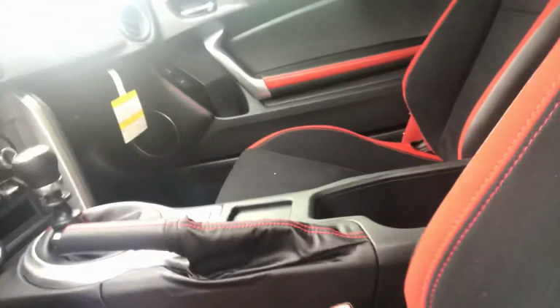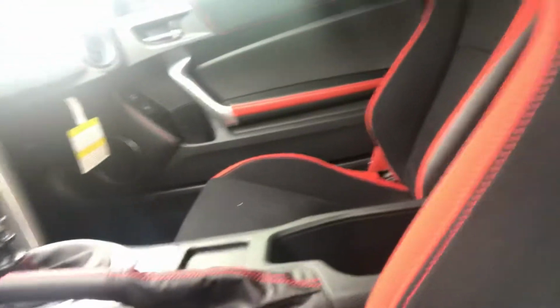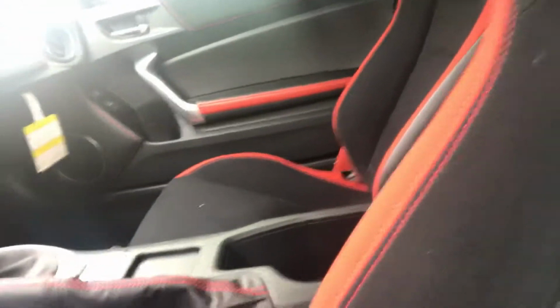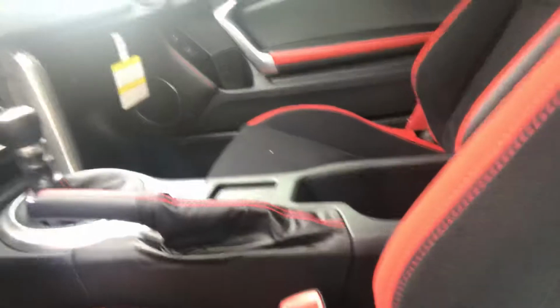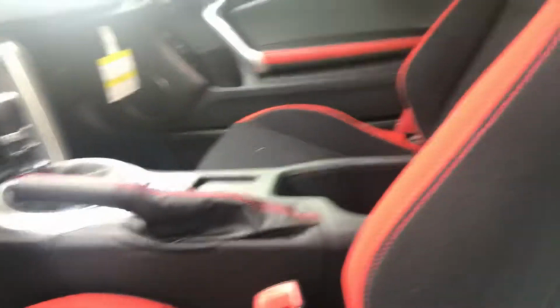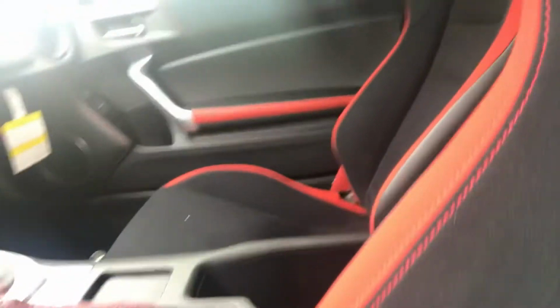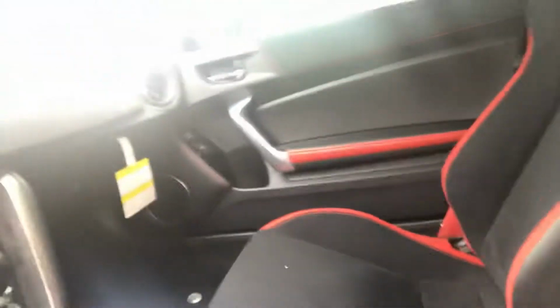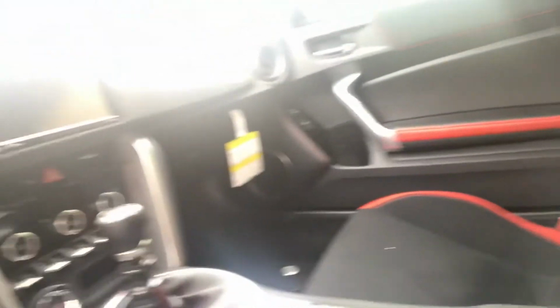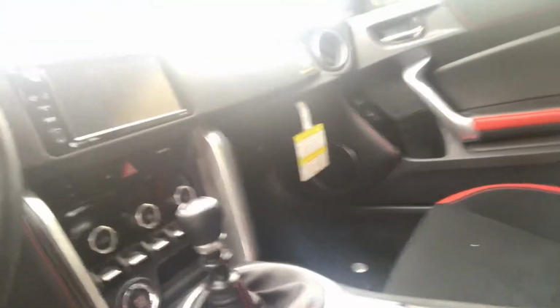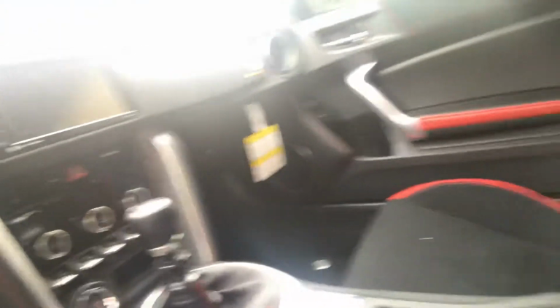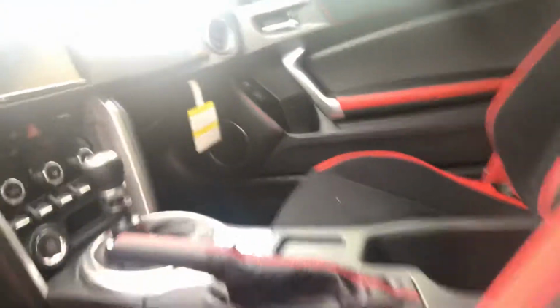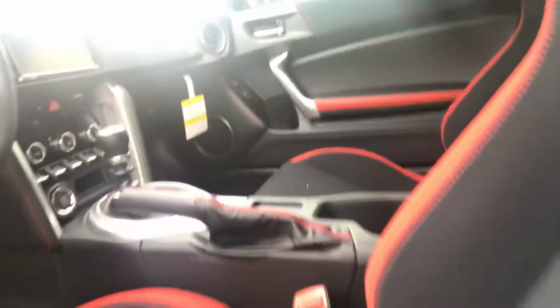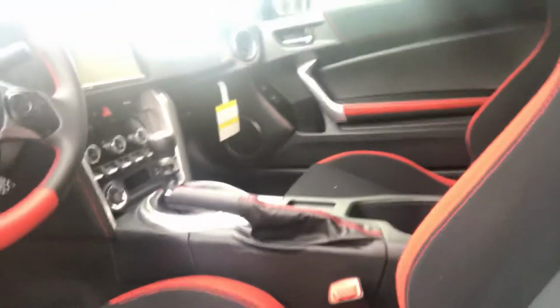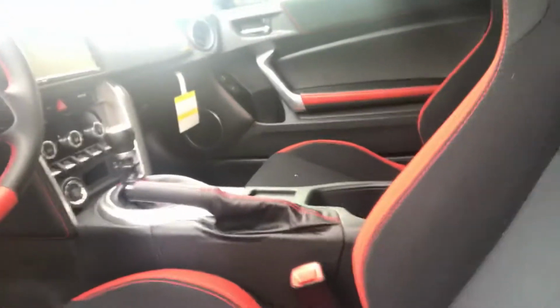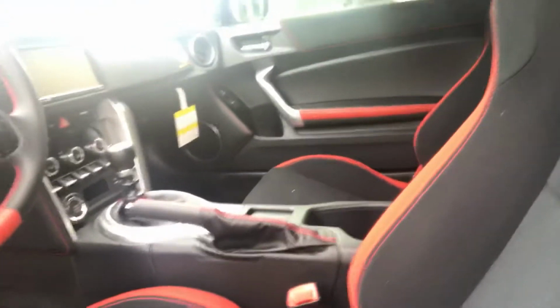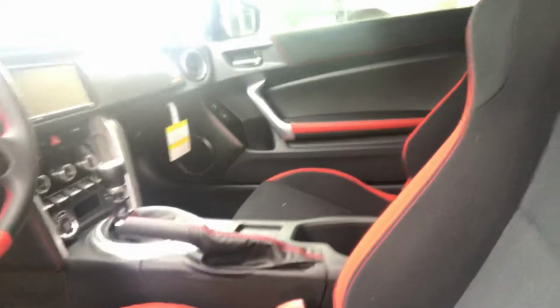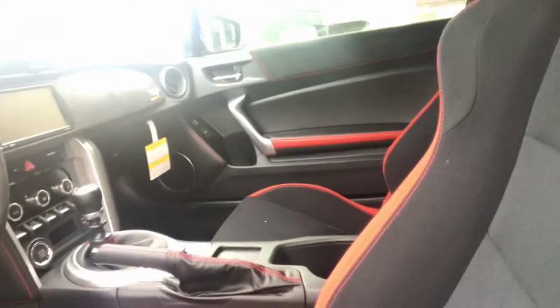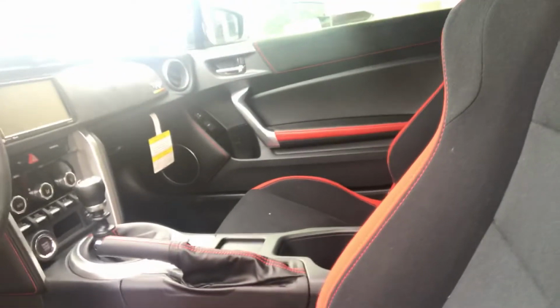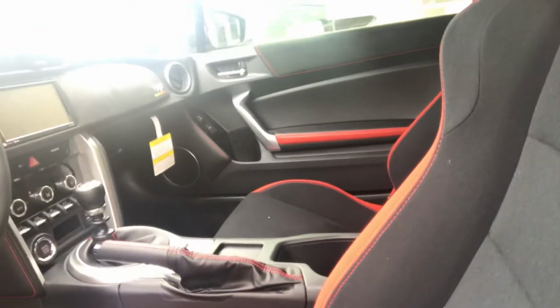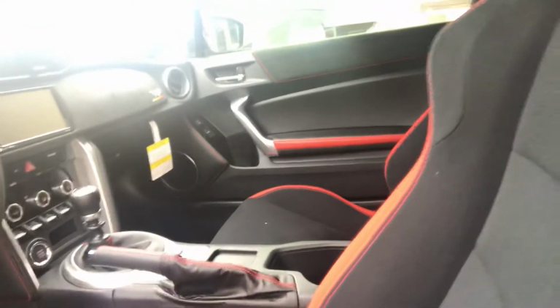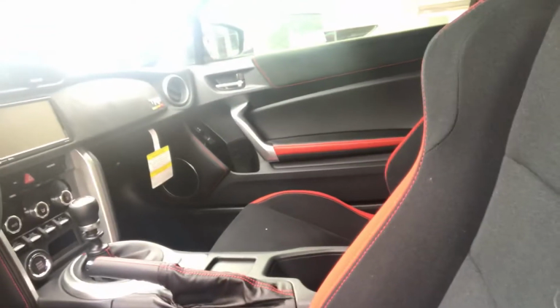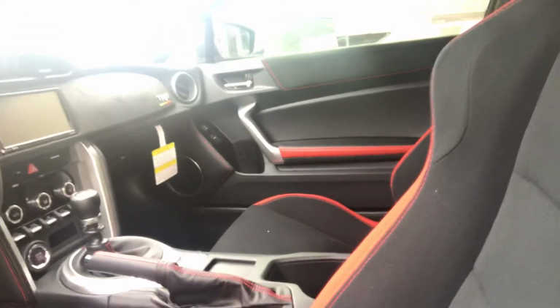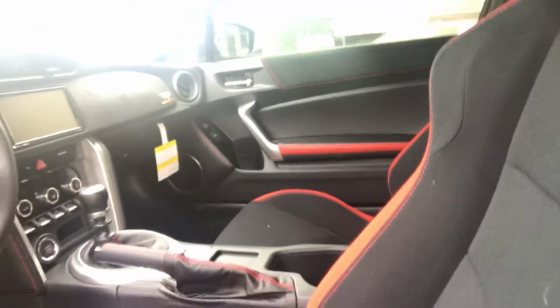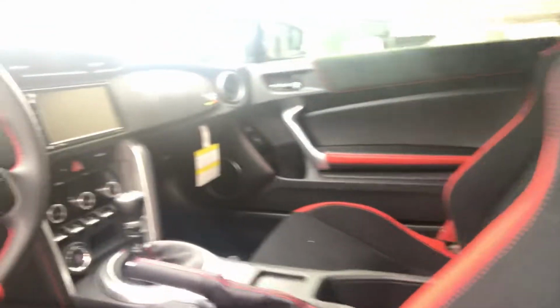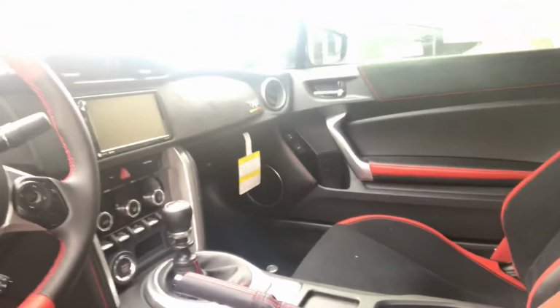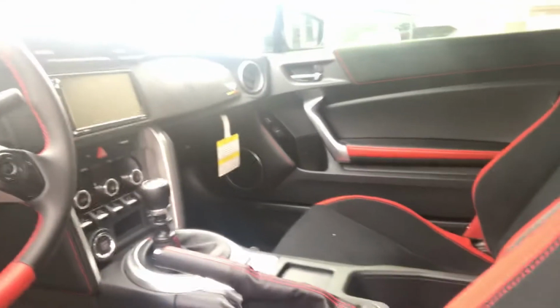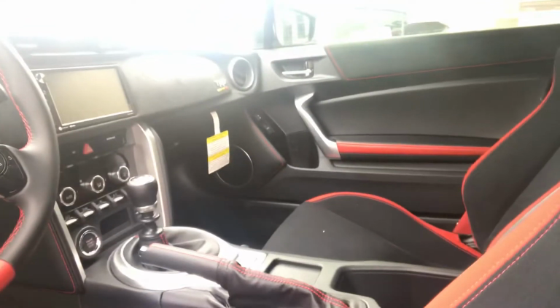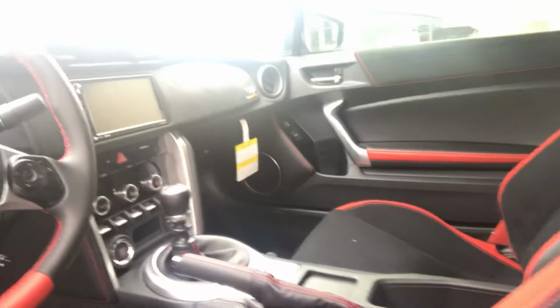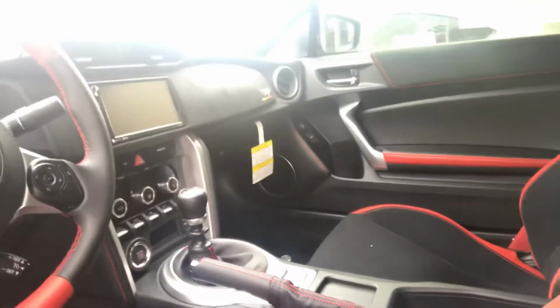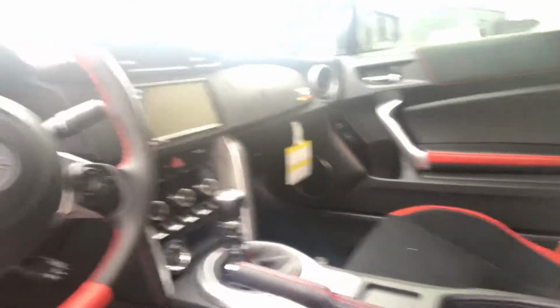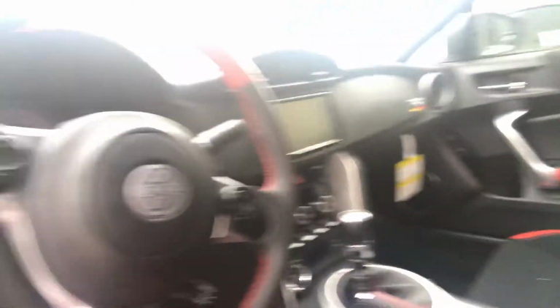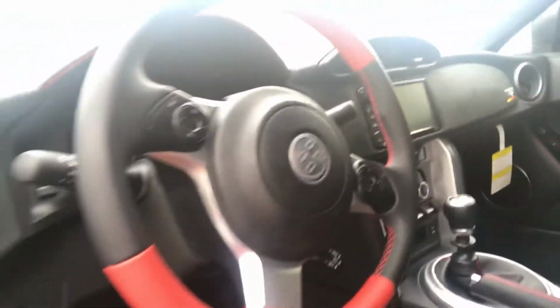On the interior you've got red cloth trim seats with leather touches throughout and Alcantara on the dash. It also has a Pioneer sound system with a seven-inch touchscreen entertainment system, and you can control all that through the controls on the steering wheel.